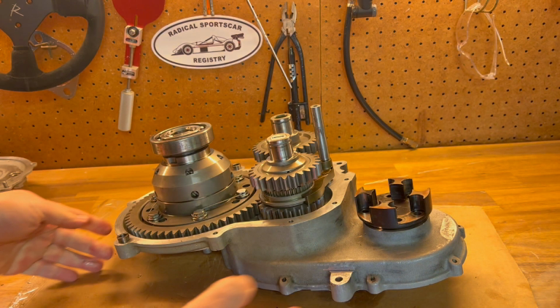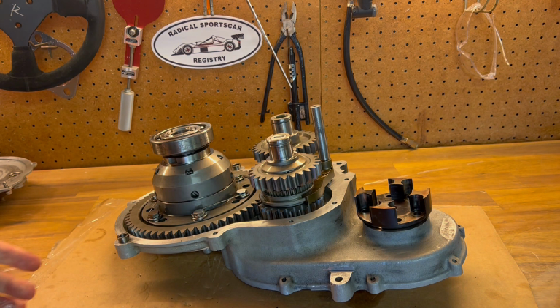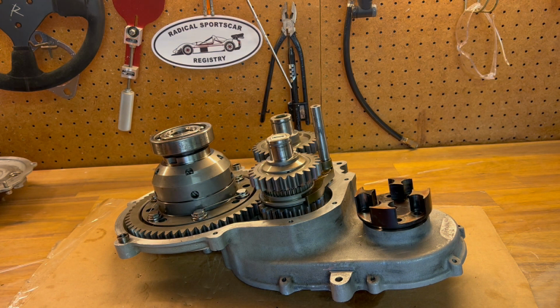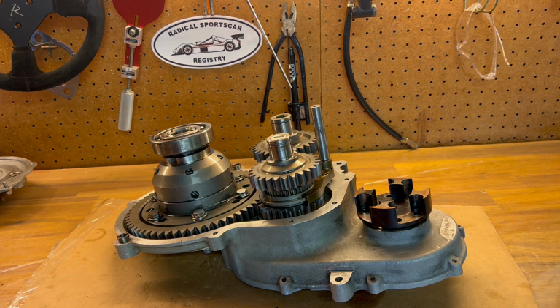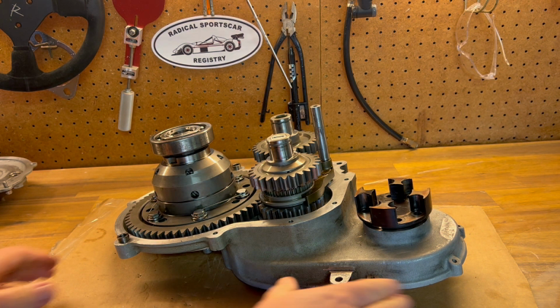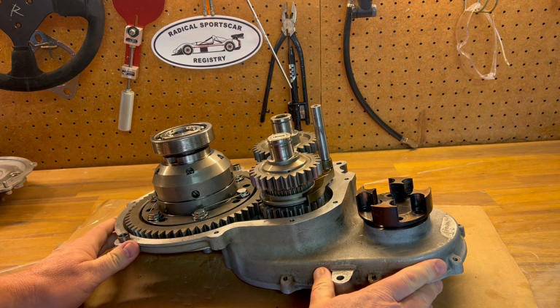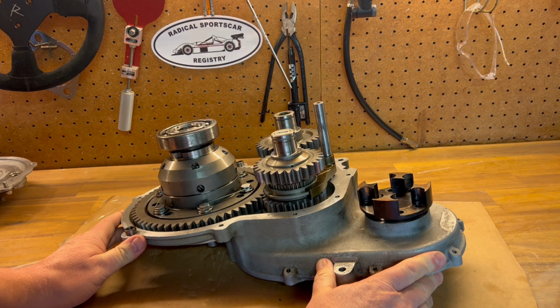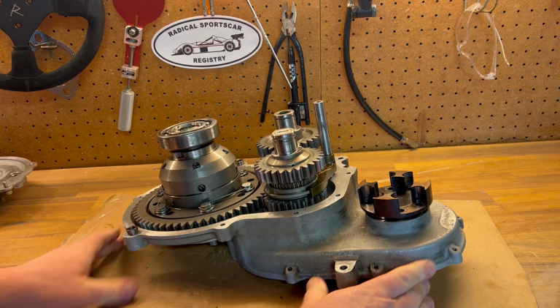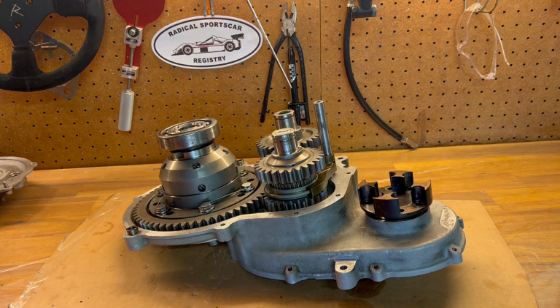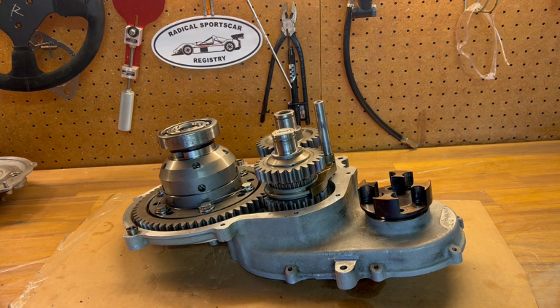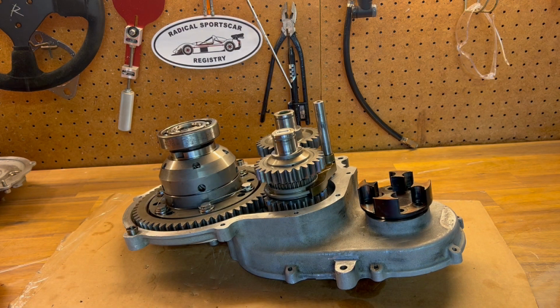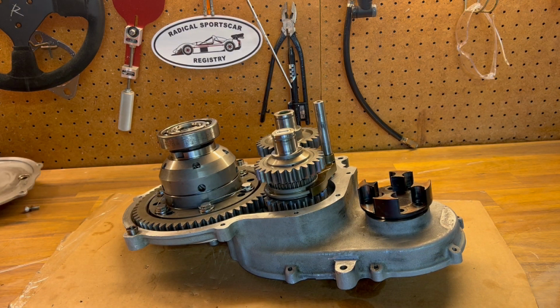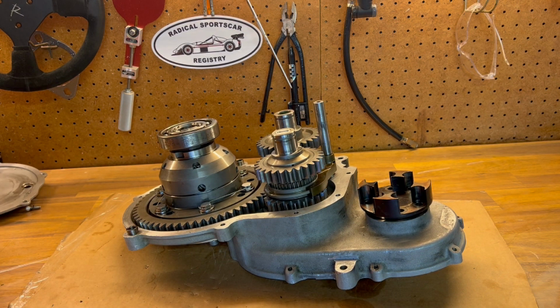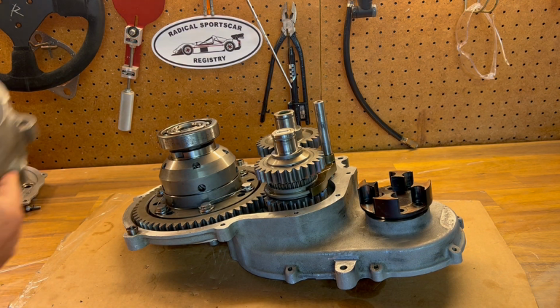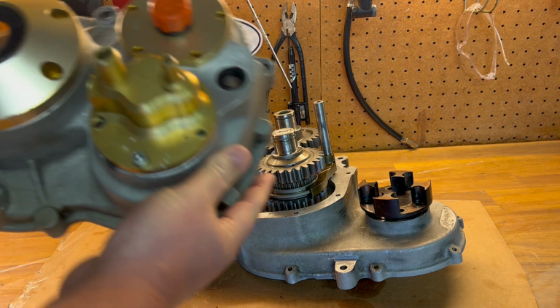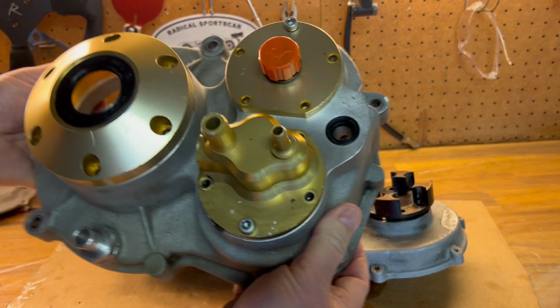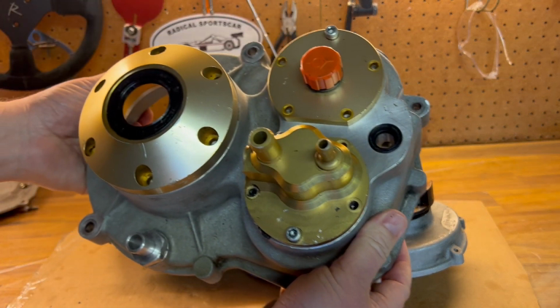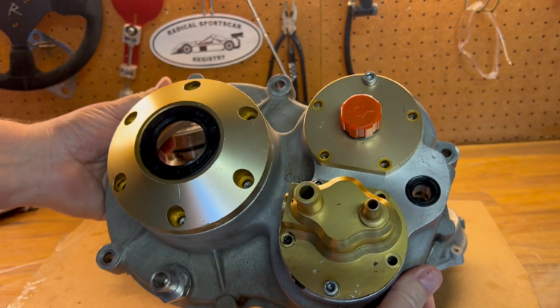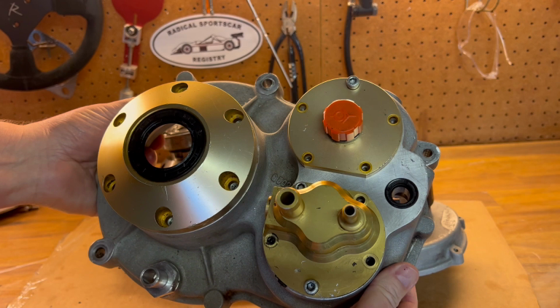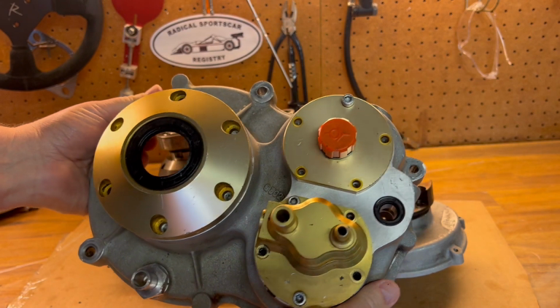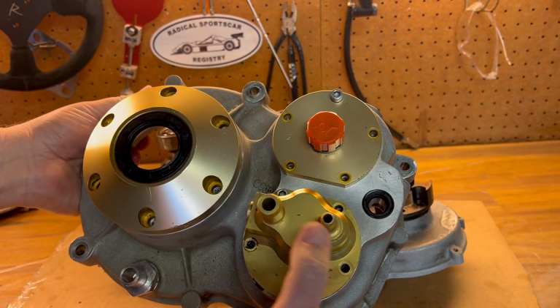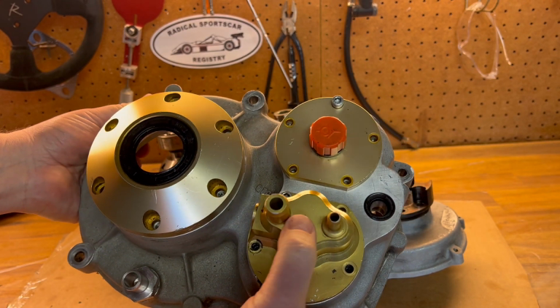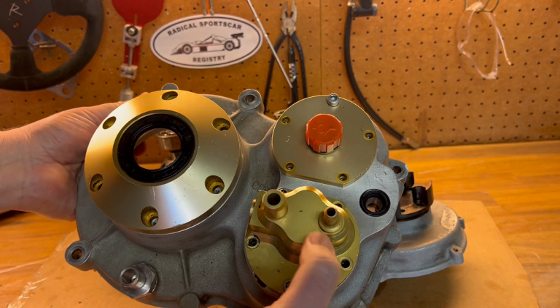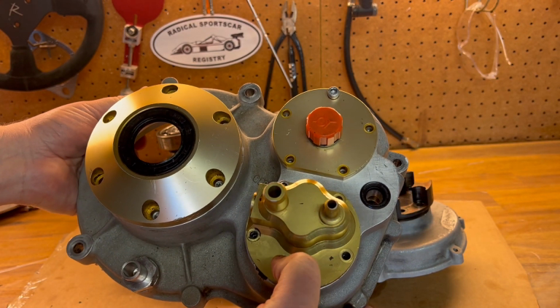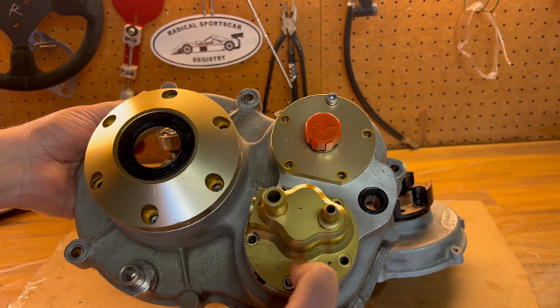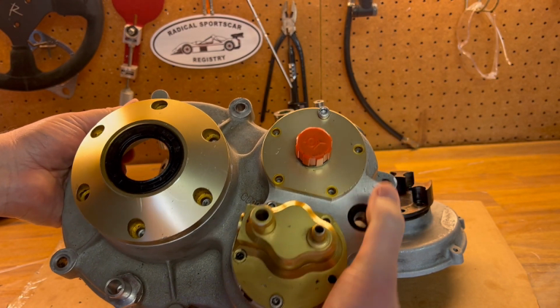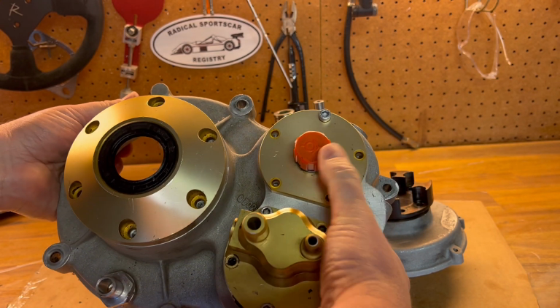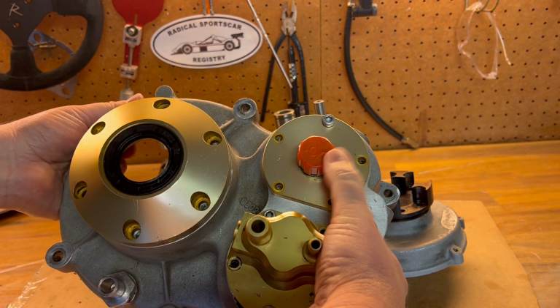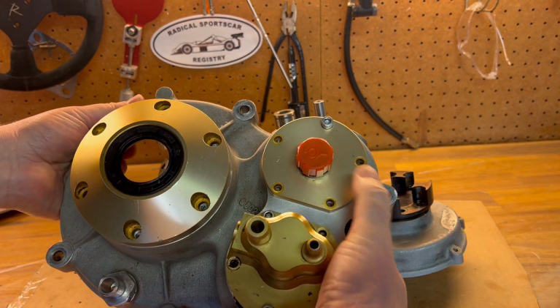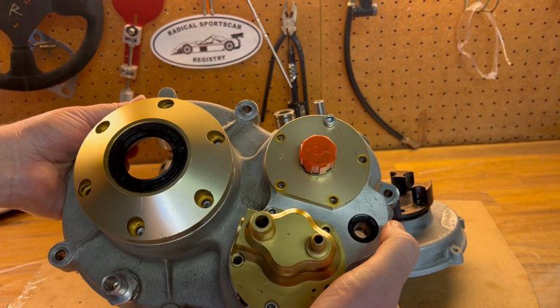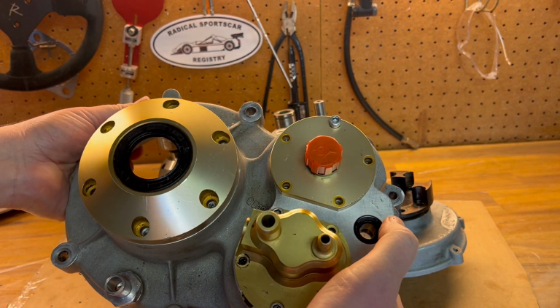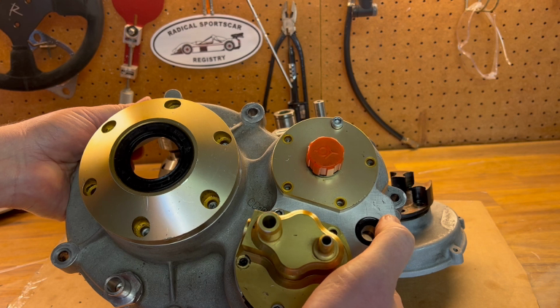Now this is the business side of the gear drive unit. Normally this is what you would see on that side of the gear drive unit. You've got the gear drive unit oil pump and the gear drive unit vent.